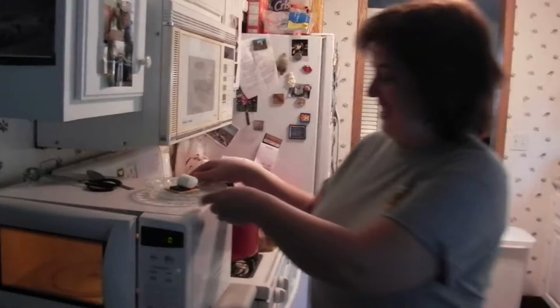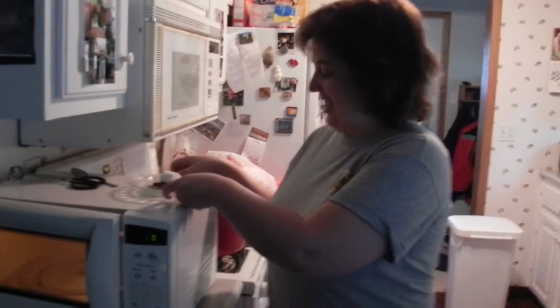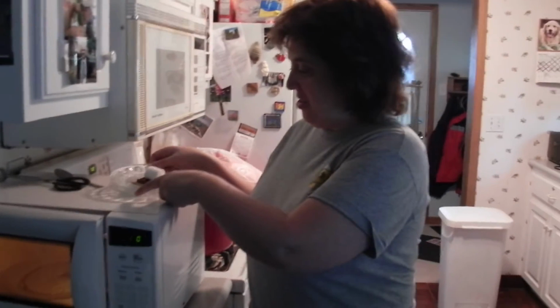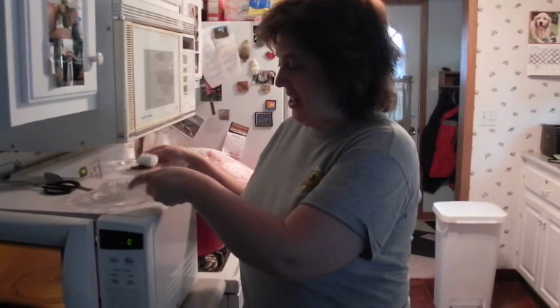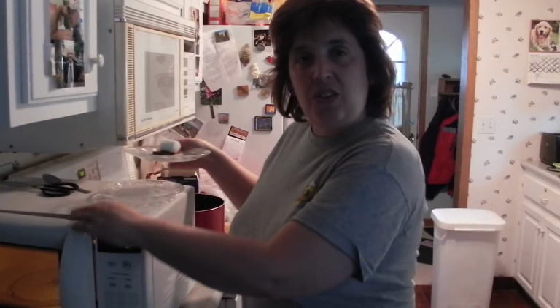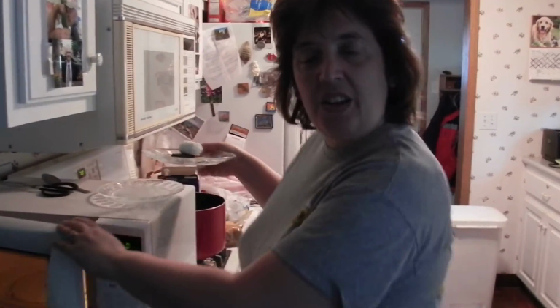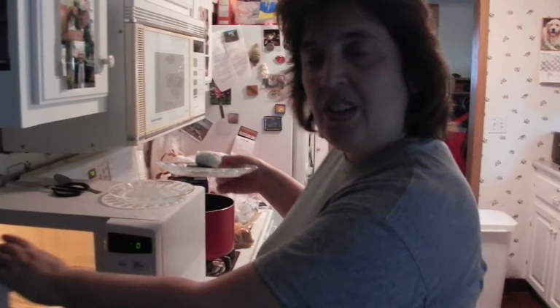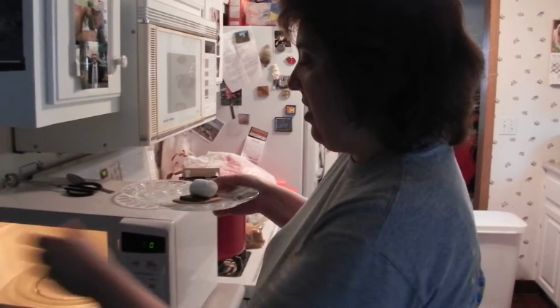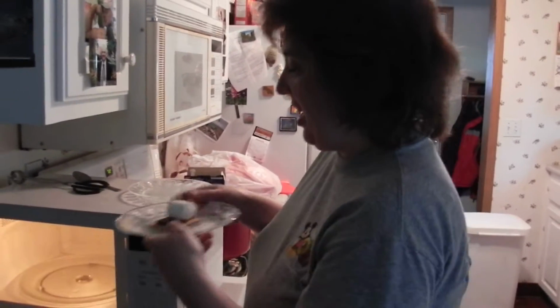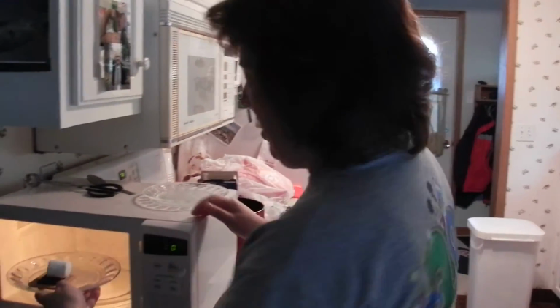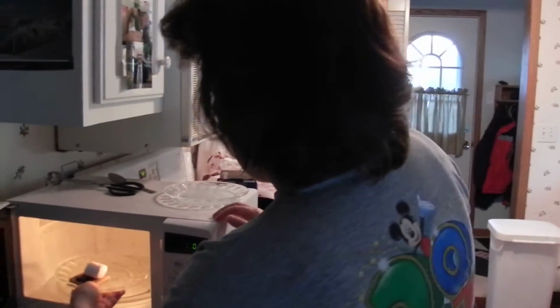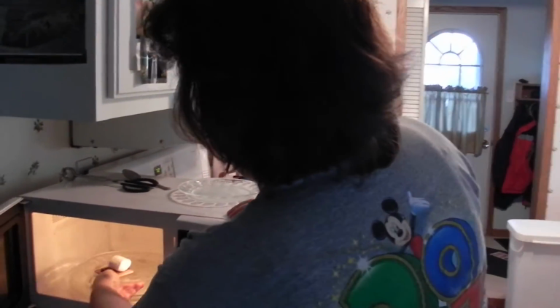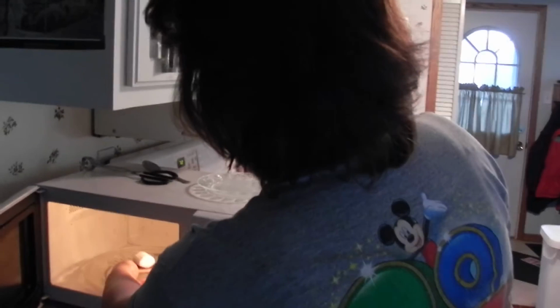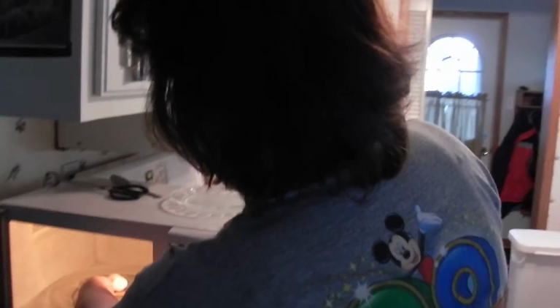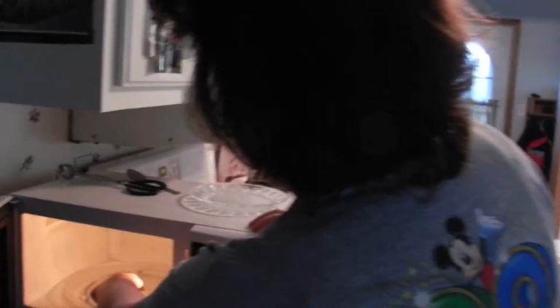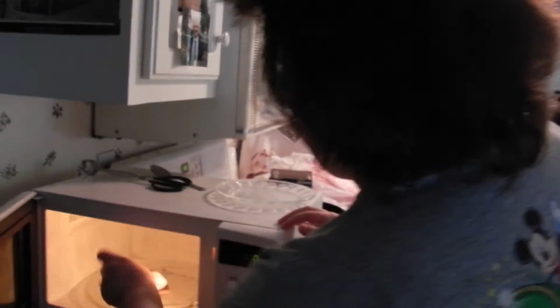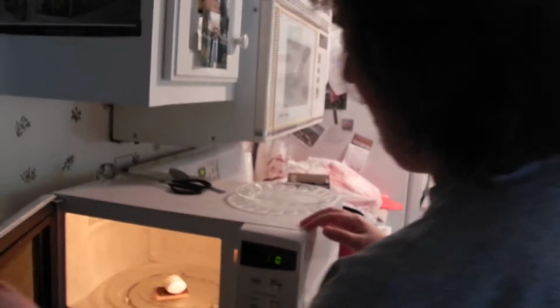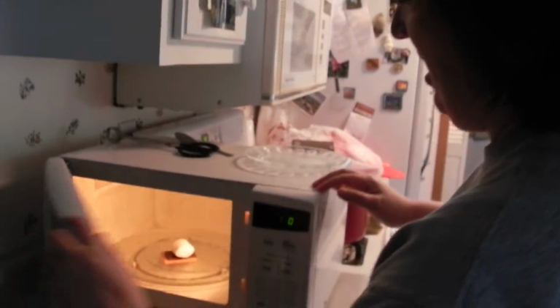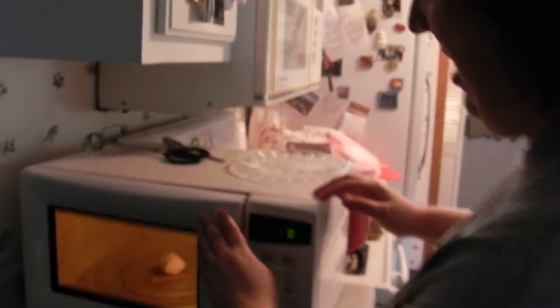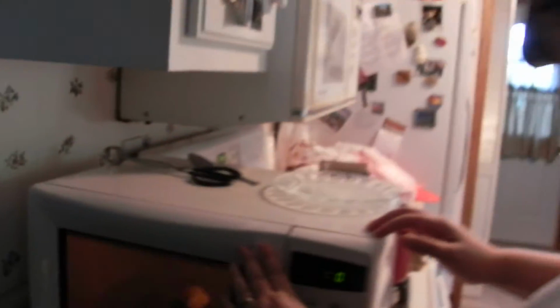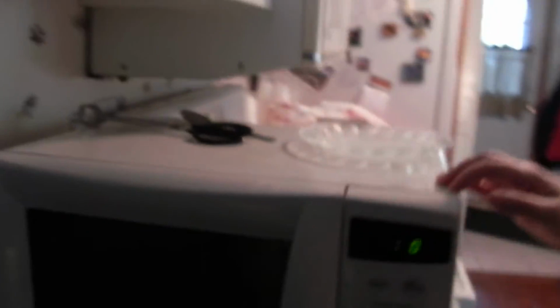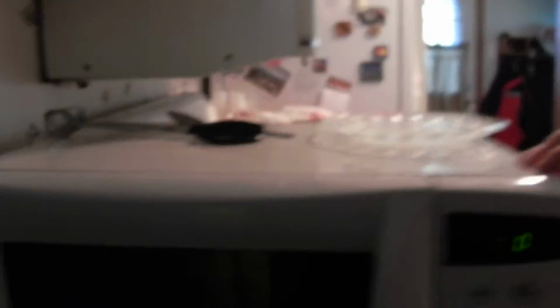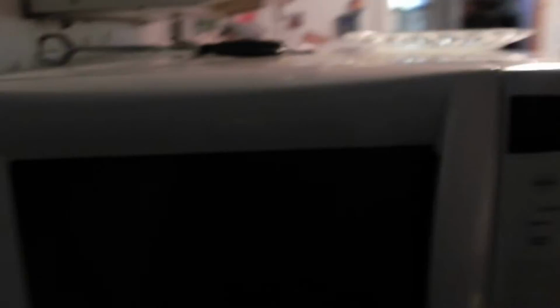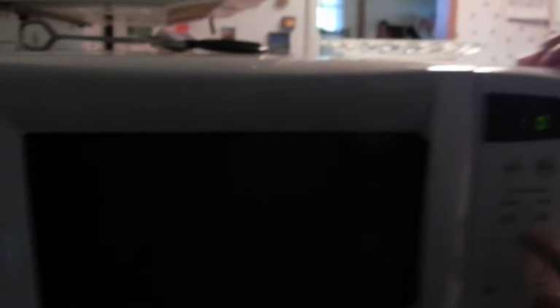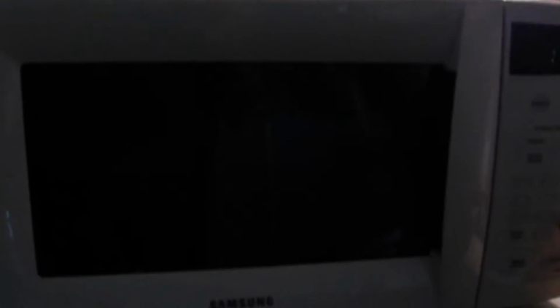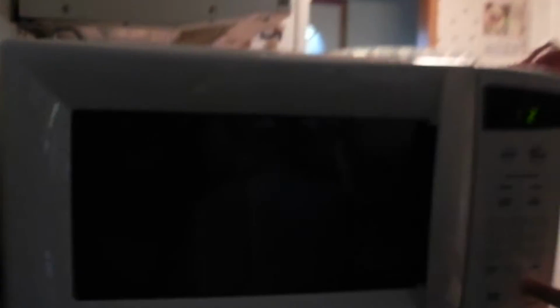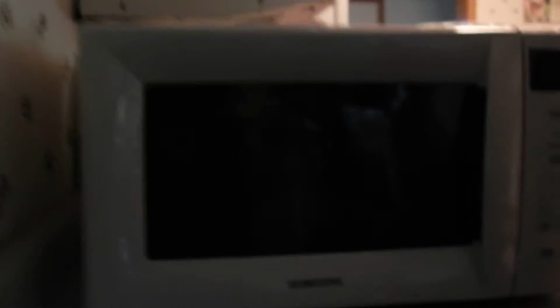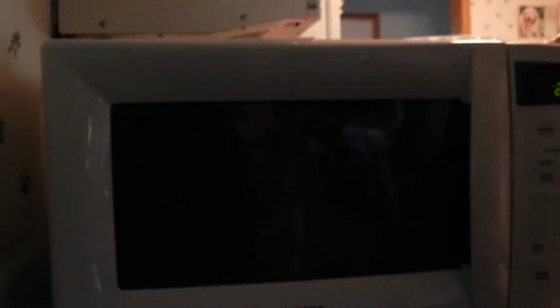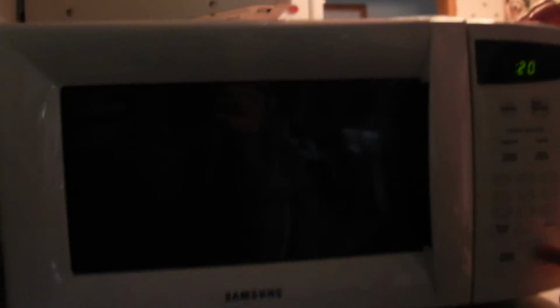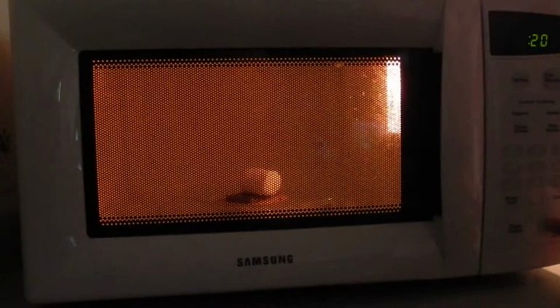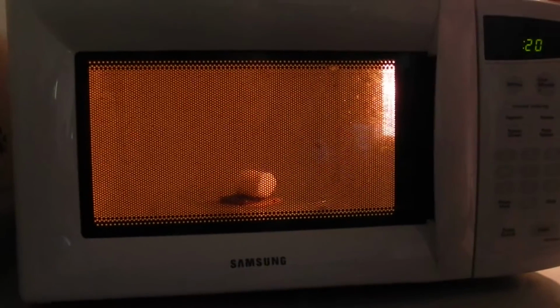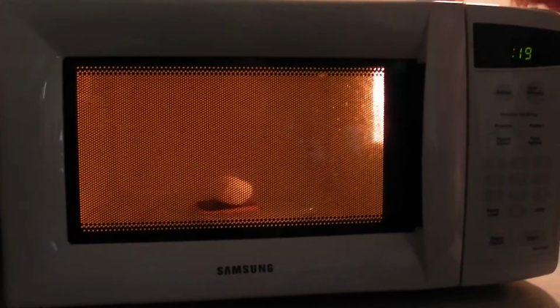How long has the video been going now? About 20 seconds. We're doing microwave s'mores — I just want everybody in the world to see how exciting this is. 20 seconds, that's it. Oh, wait till you see what happens!